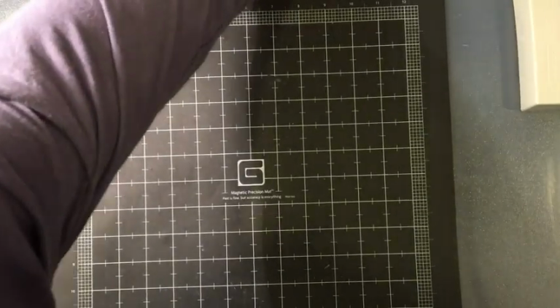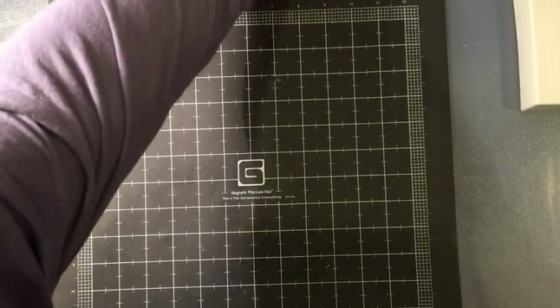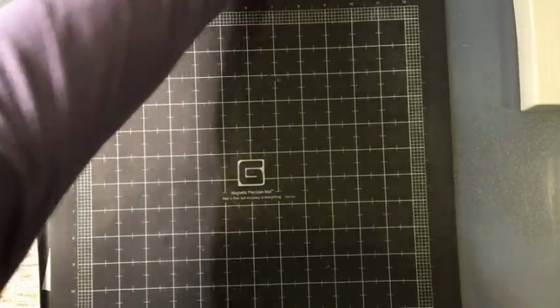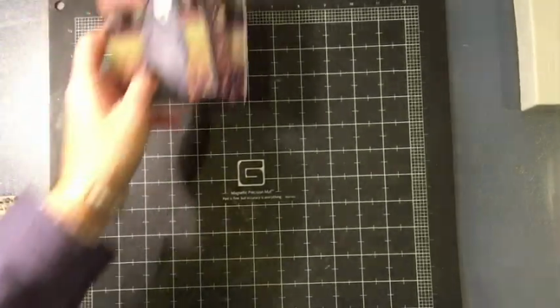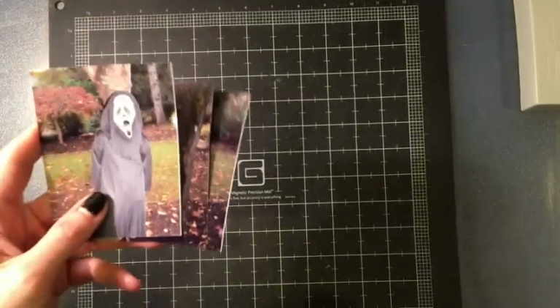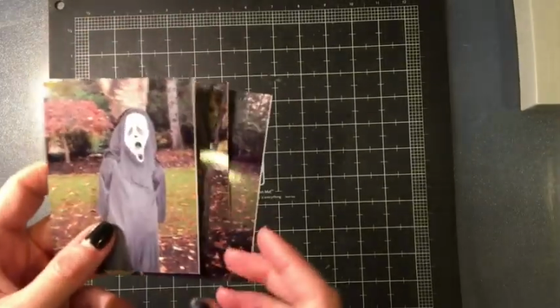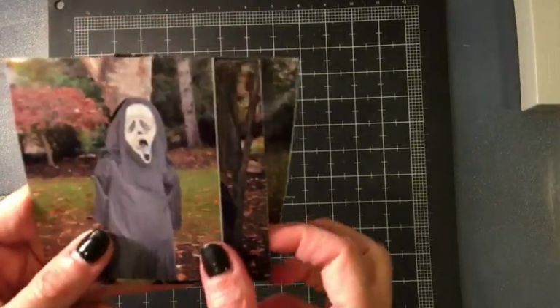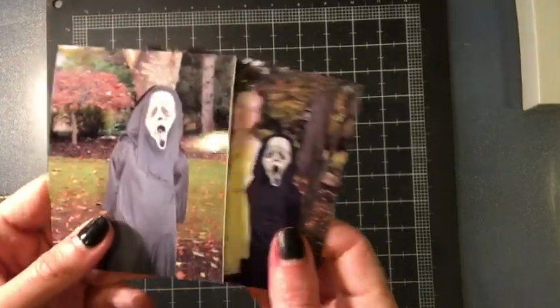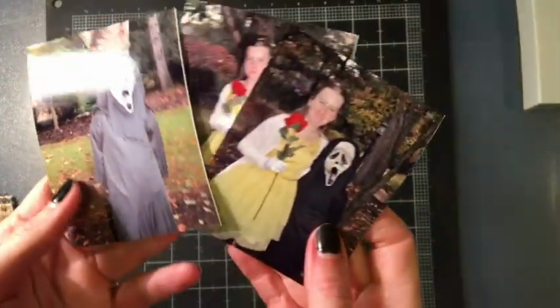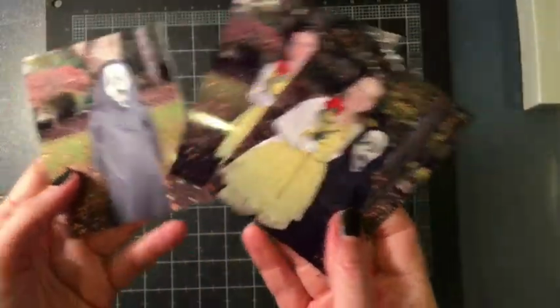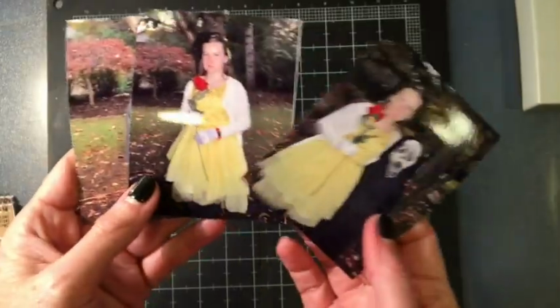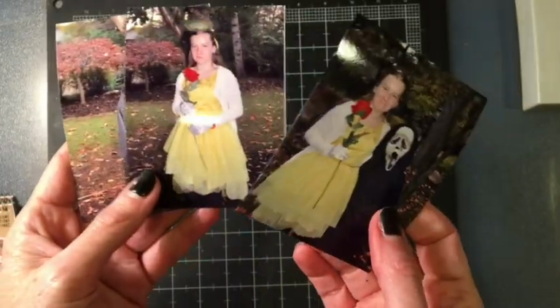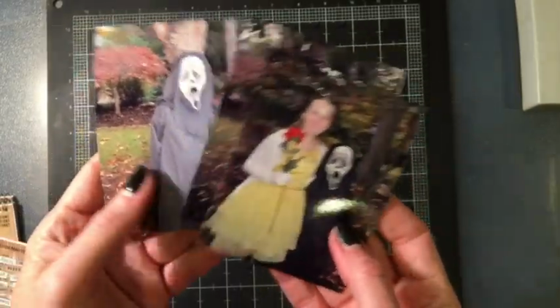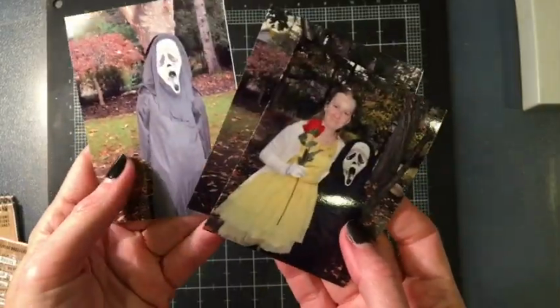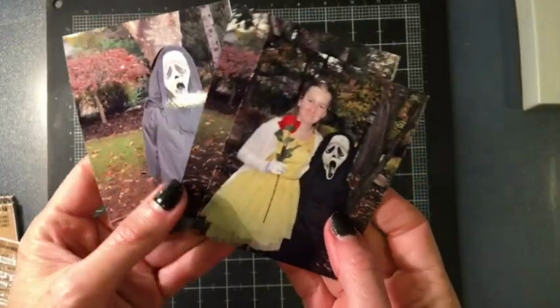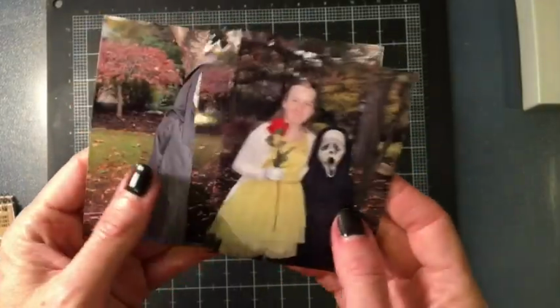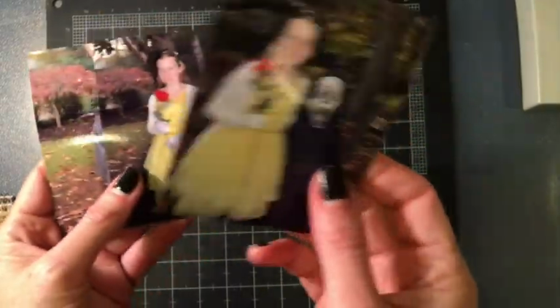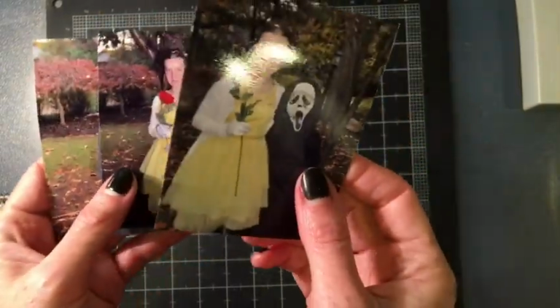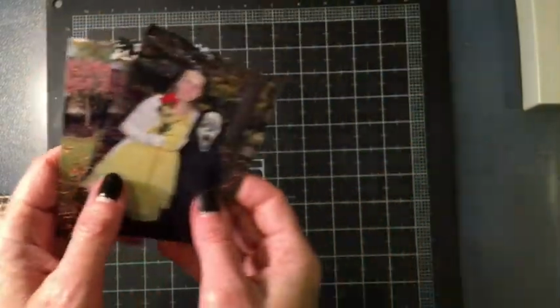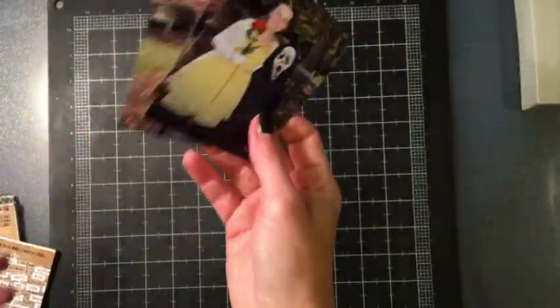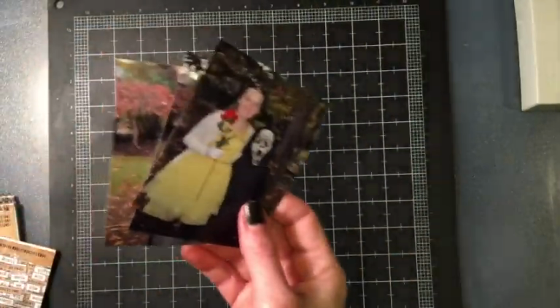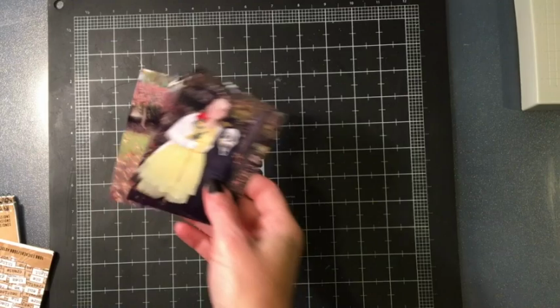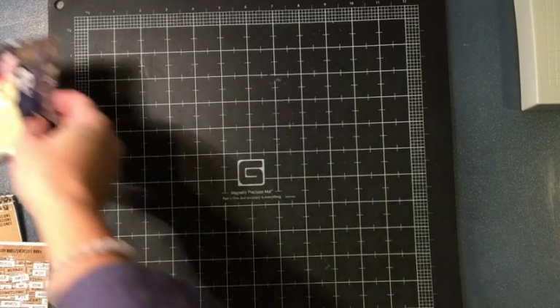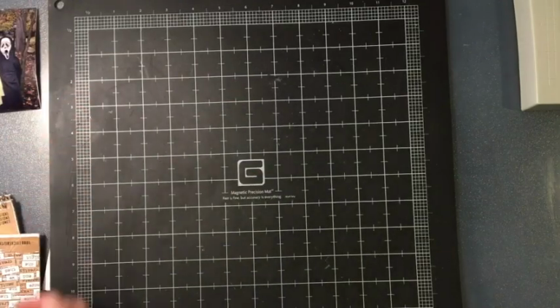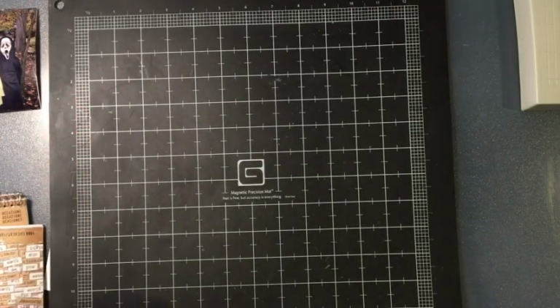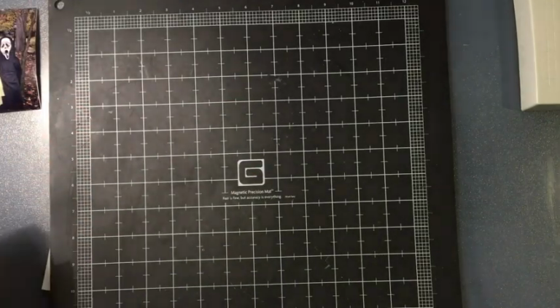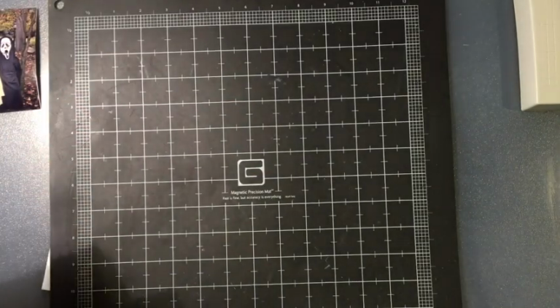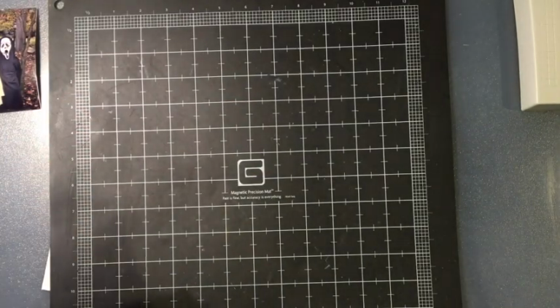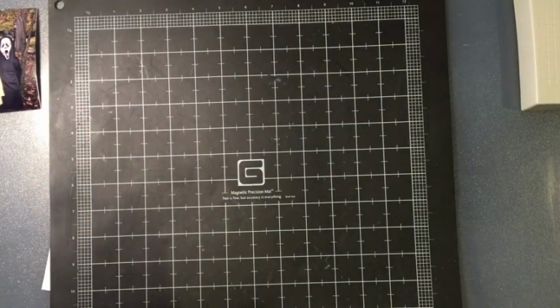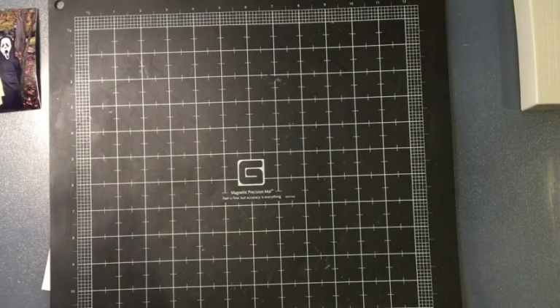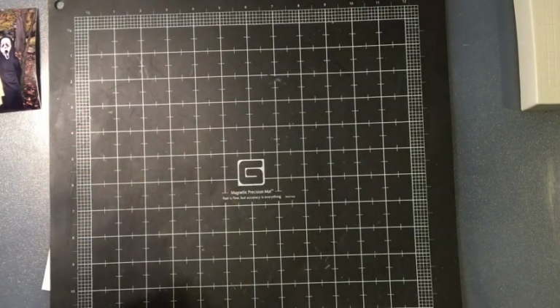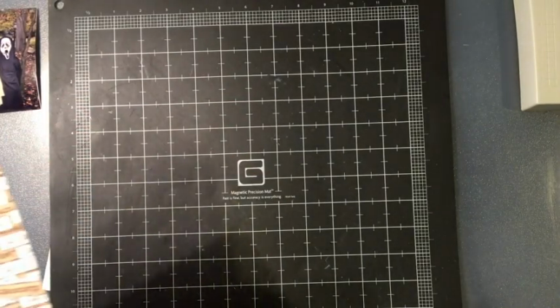This is going to be a Halloween layout from the actual night of Halloween. I've got three photos — two of each of my children and then one together. That's typically how I scrap it, and maybe every once in a while there are a couple extras, but that's usually about it.